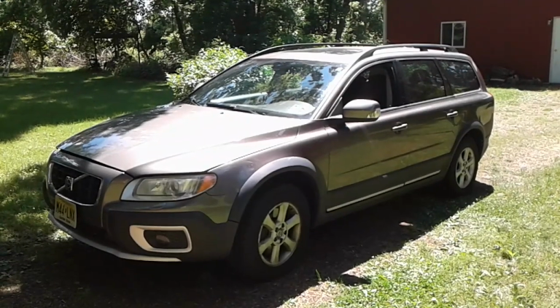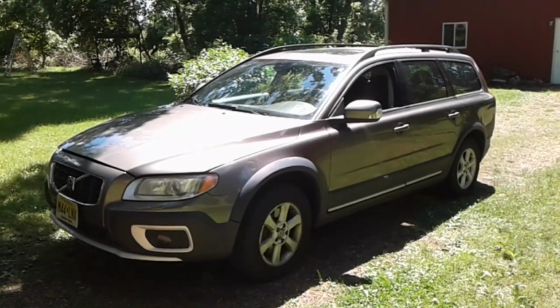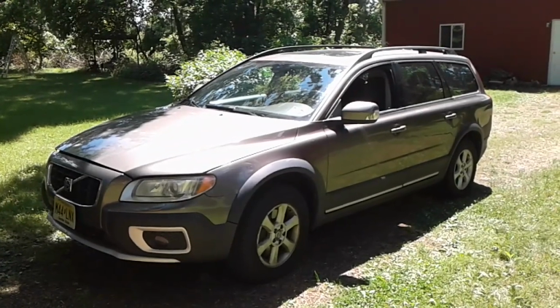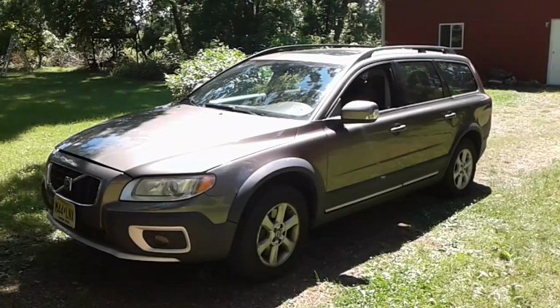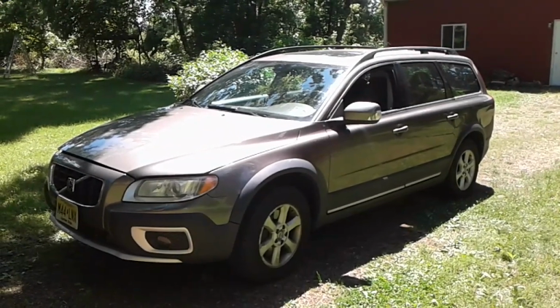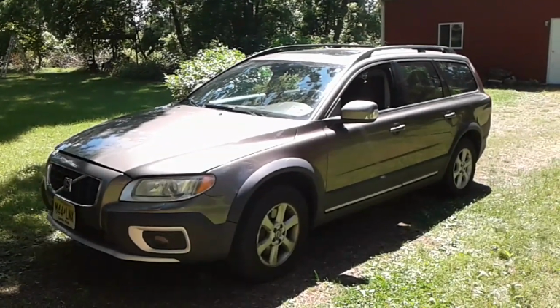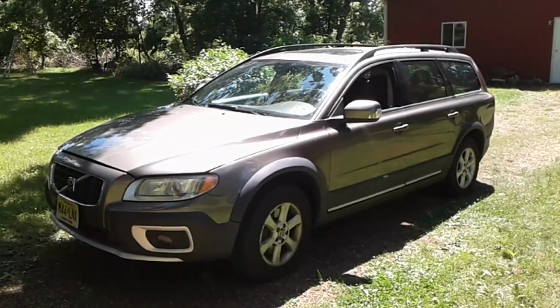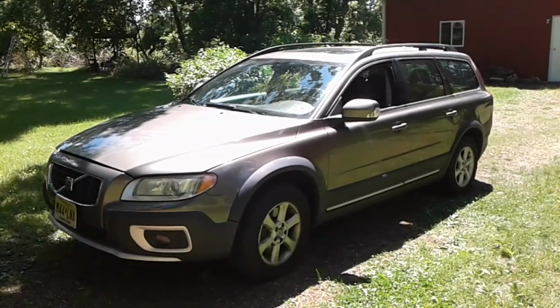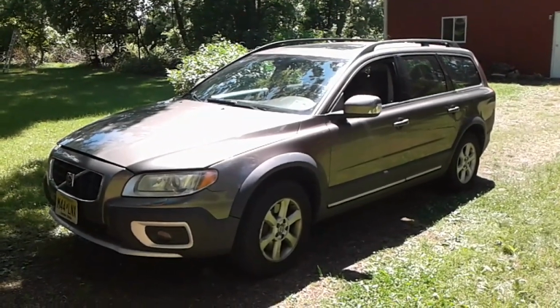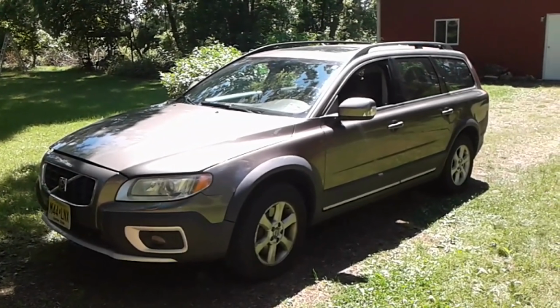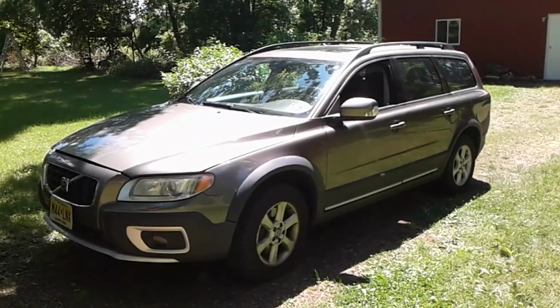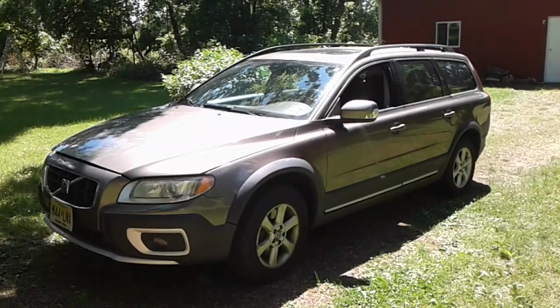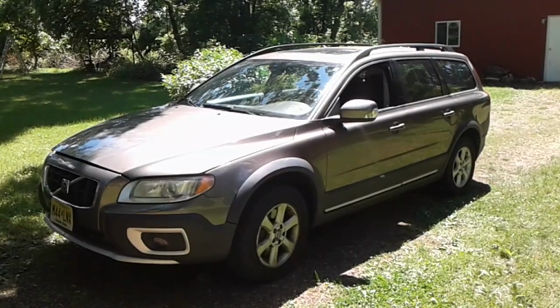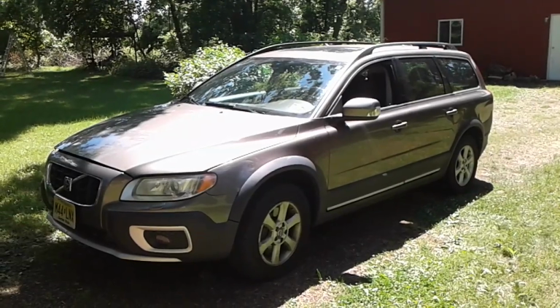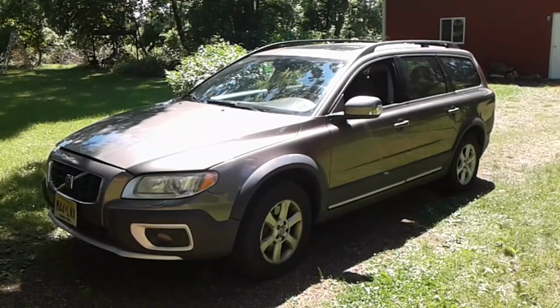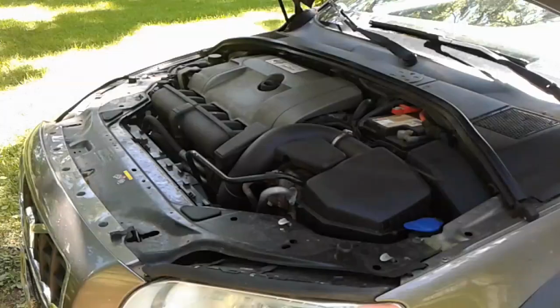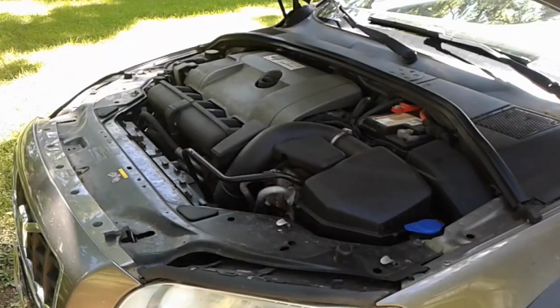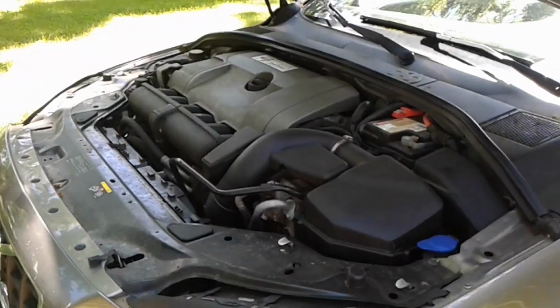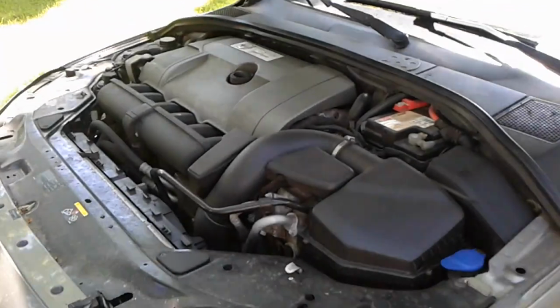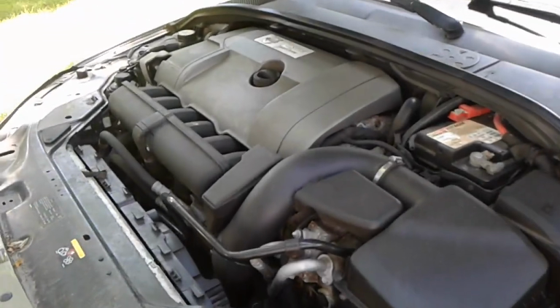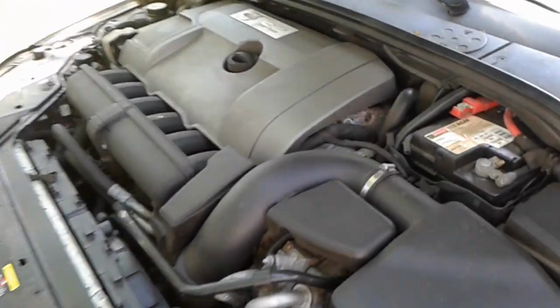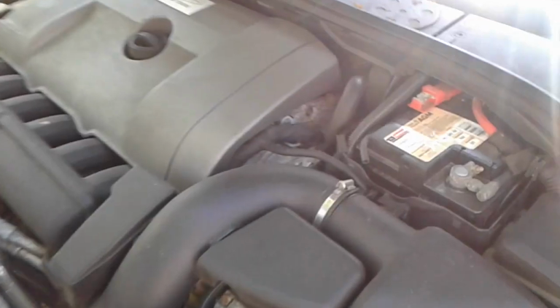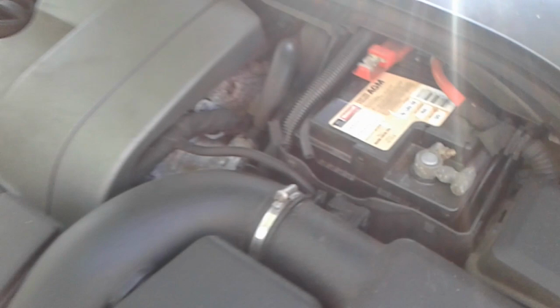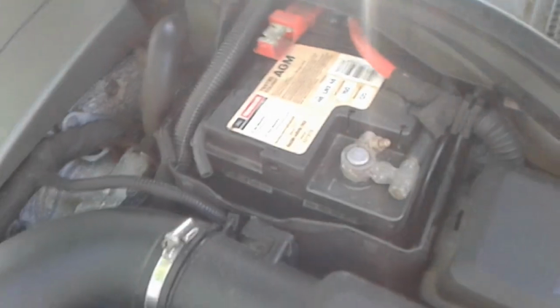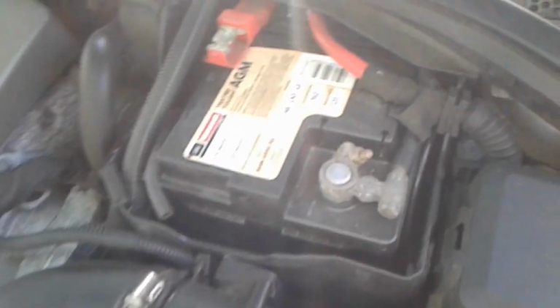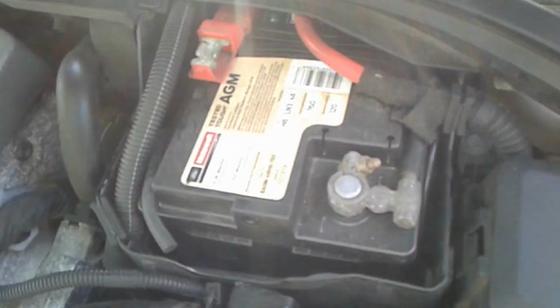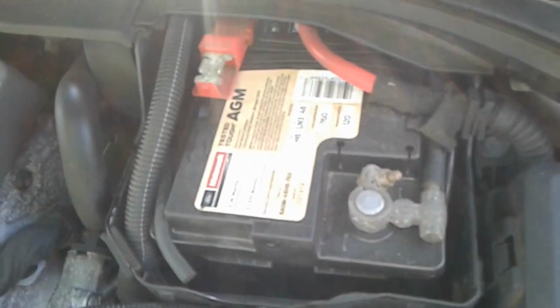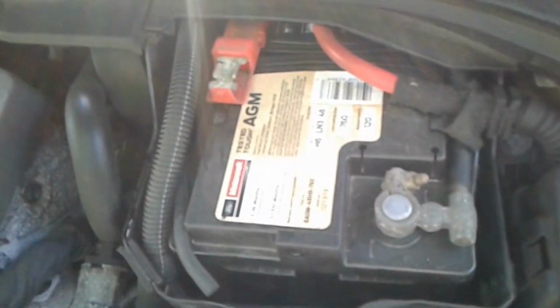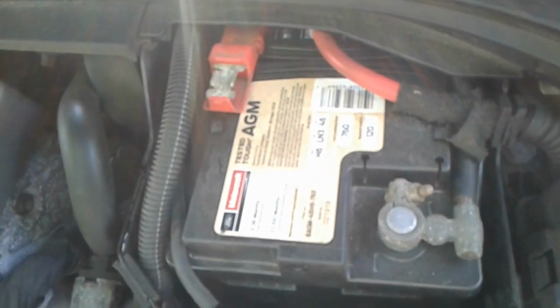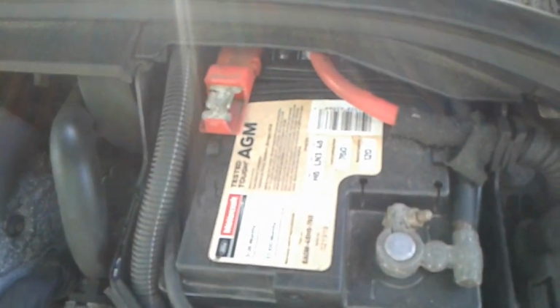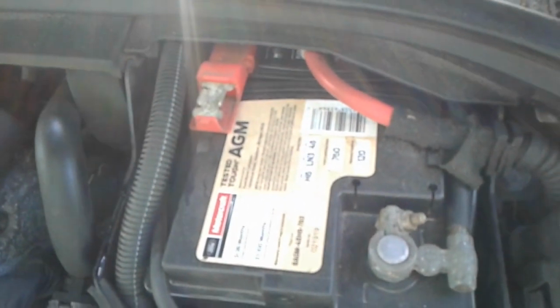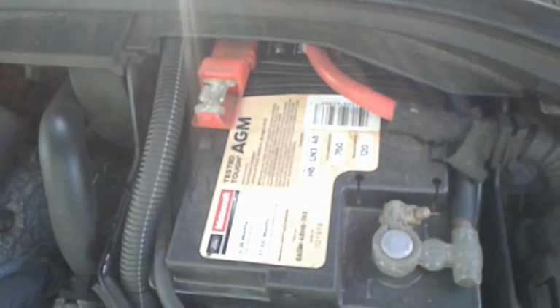I've got my beautiful Volvo XC70 2009 and we're going to check out the internal resistance of the car battery. Here's the engine compartment. Here's the battery. Black negative terminal, red positive terminal.